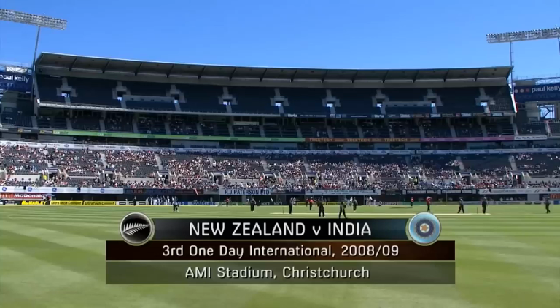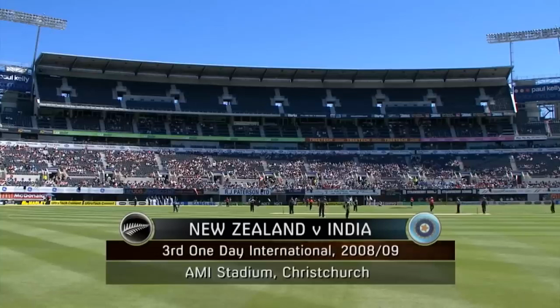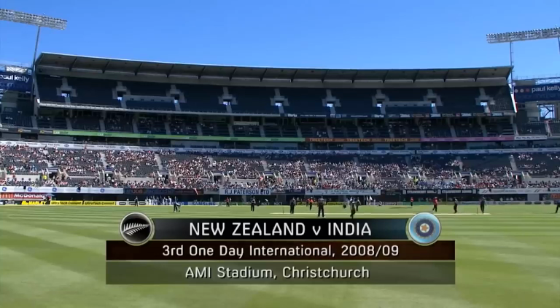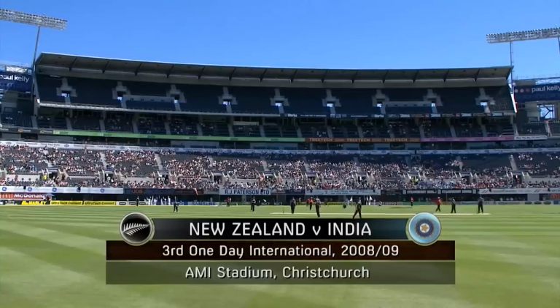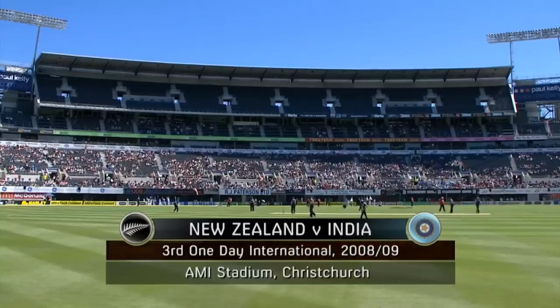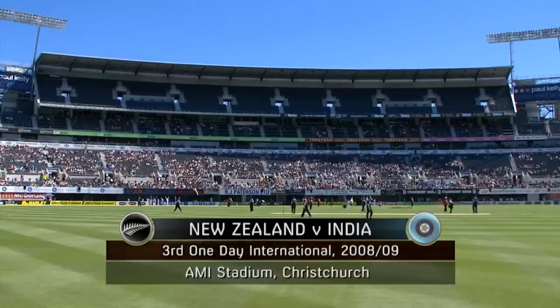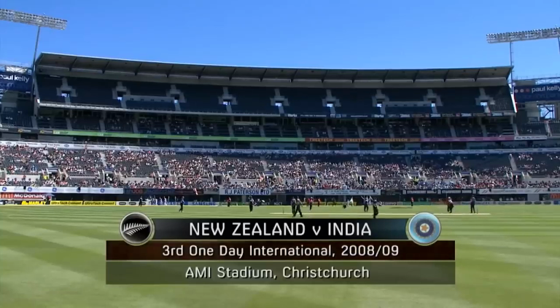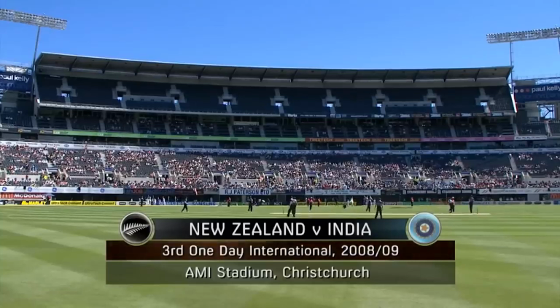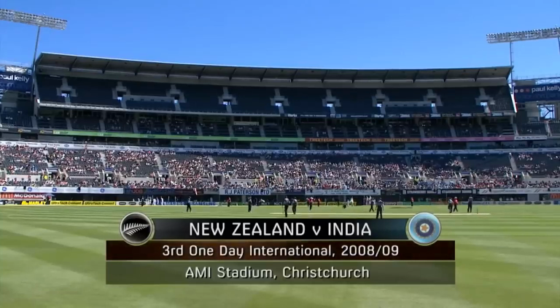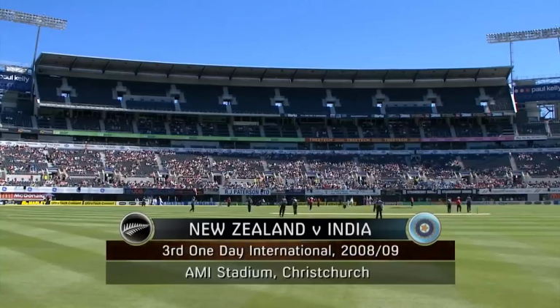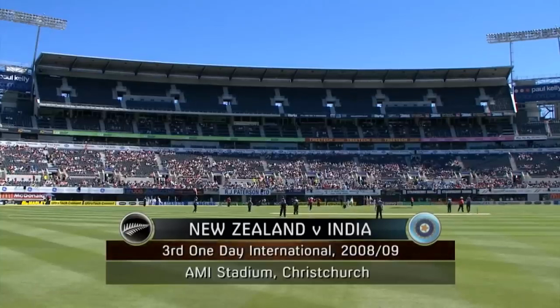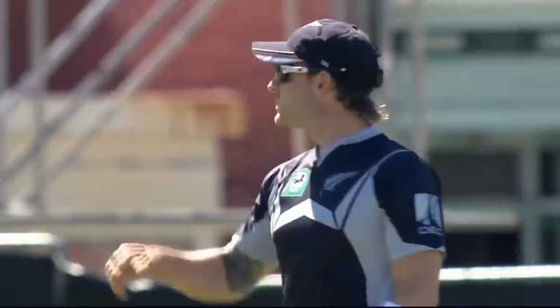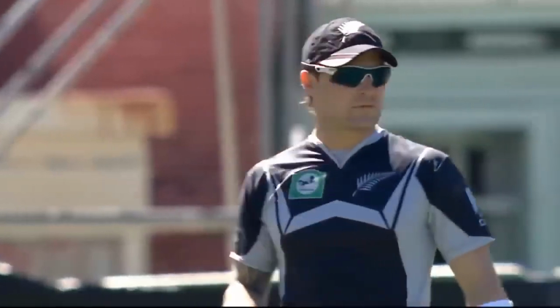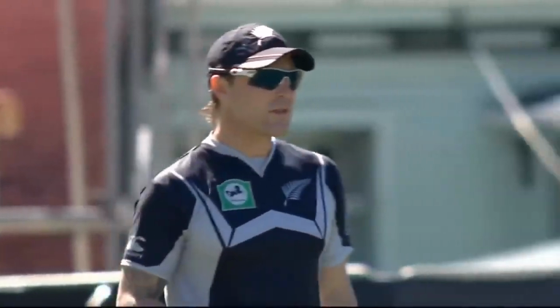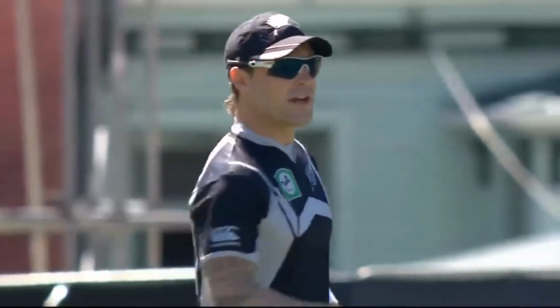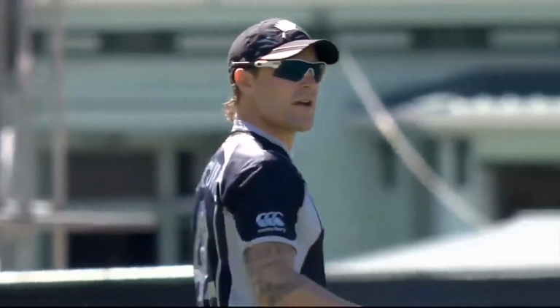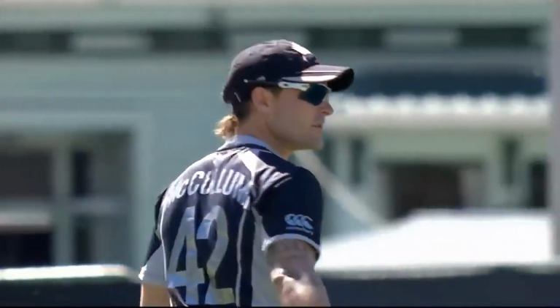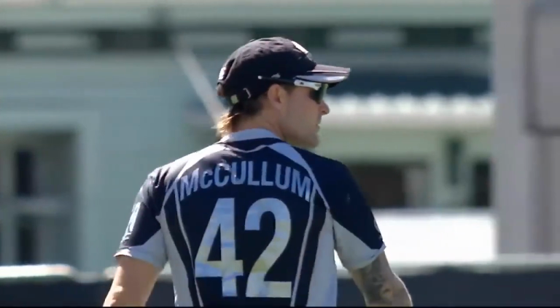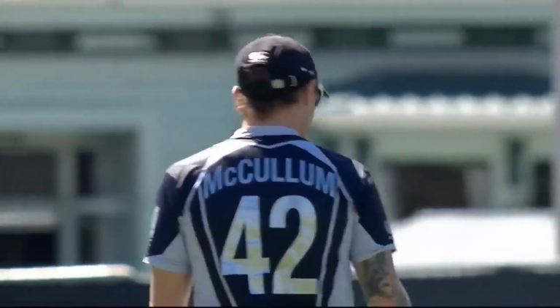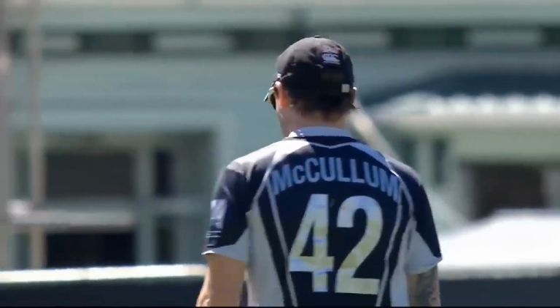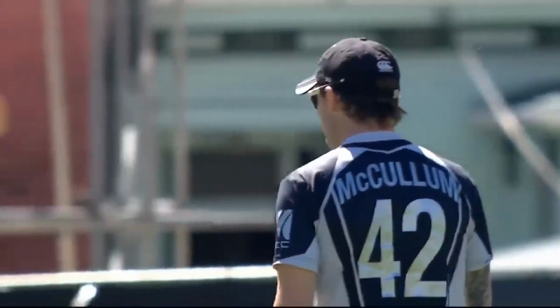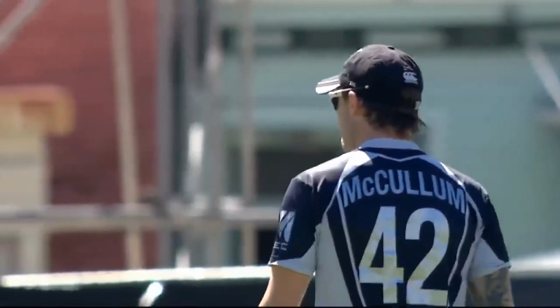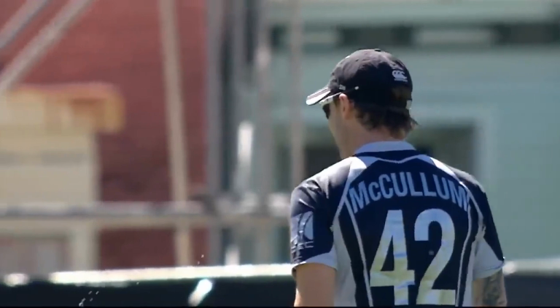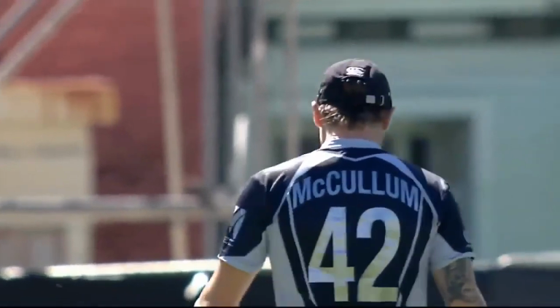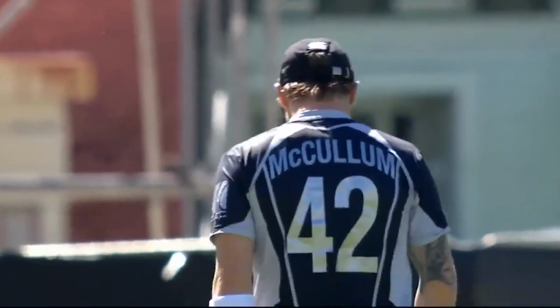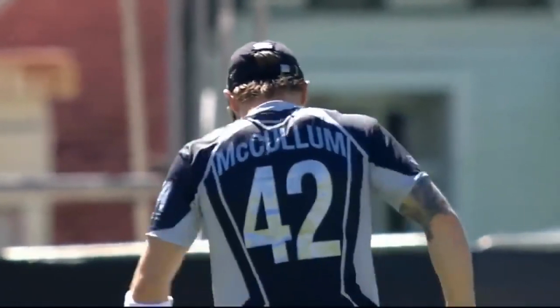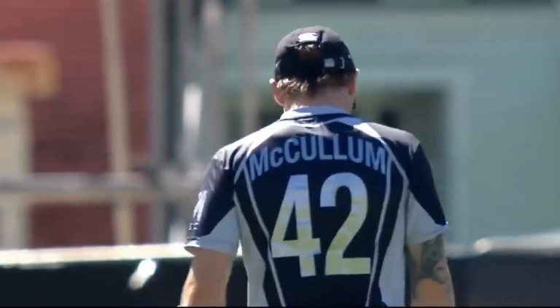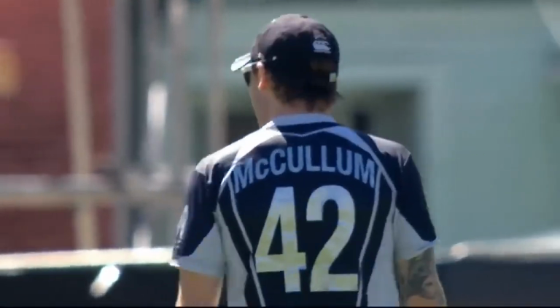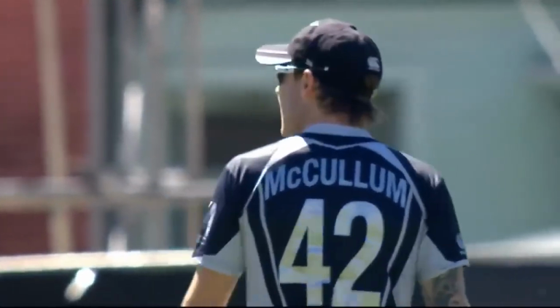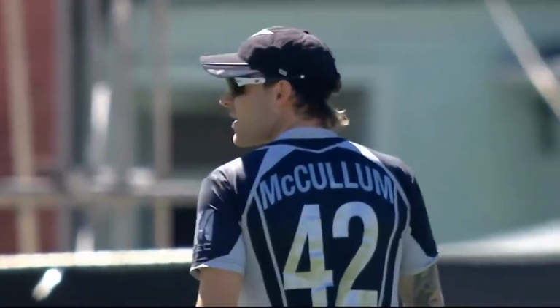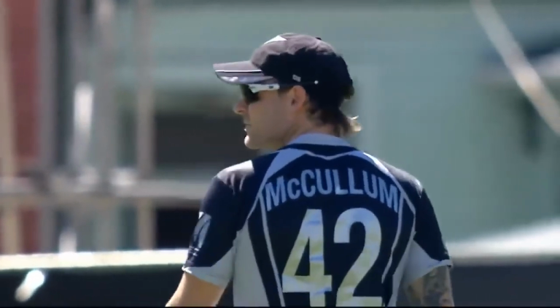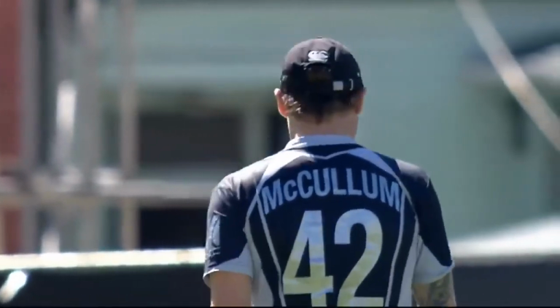Welcome to Christchurch, New Zealand — the garden city — on a beautiful day for blooming, and we hope cricket does just that. It's New Zealand against India for the third one-day international of the series. We lost game two; India won game one courtesy of the Duckworth-Lewis system.